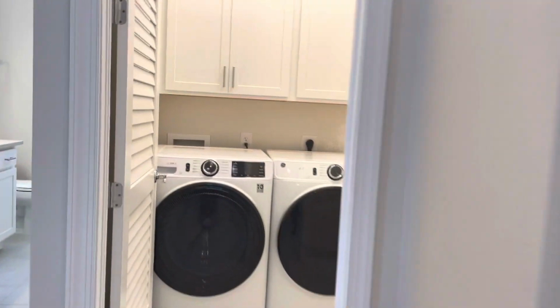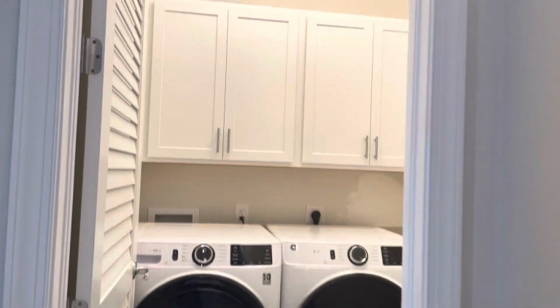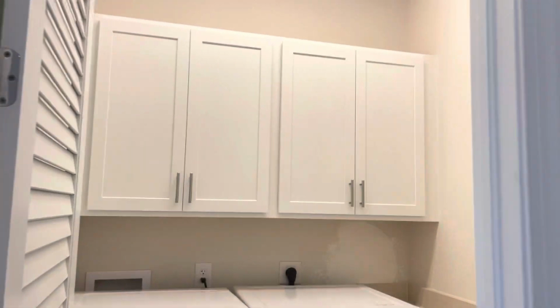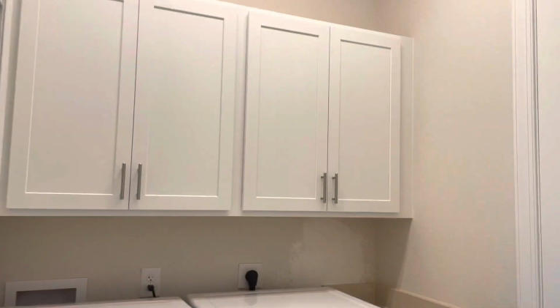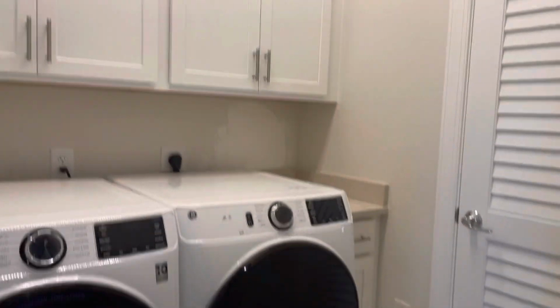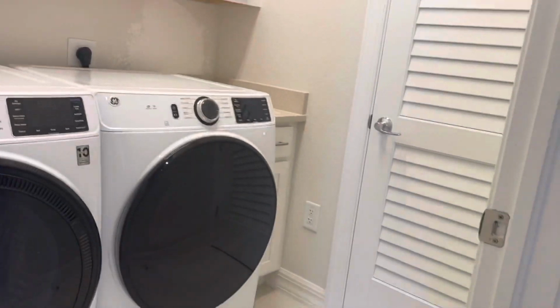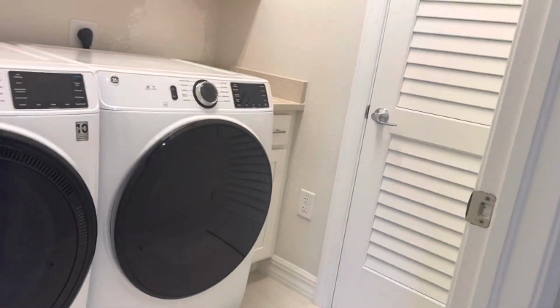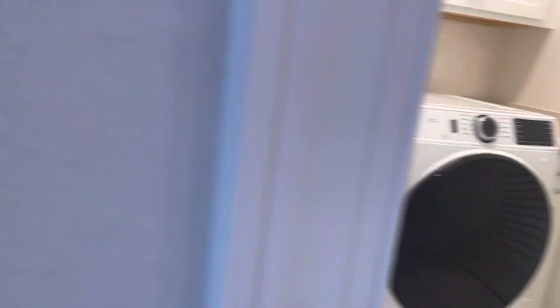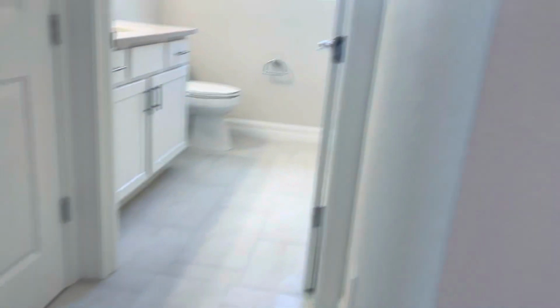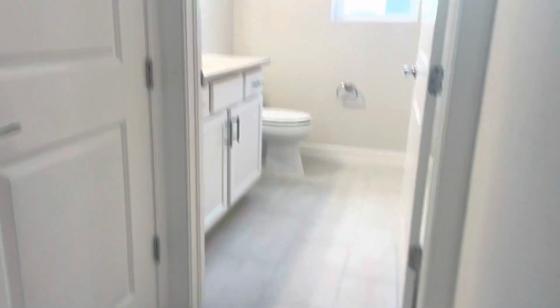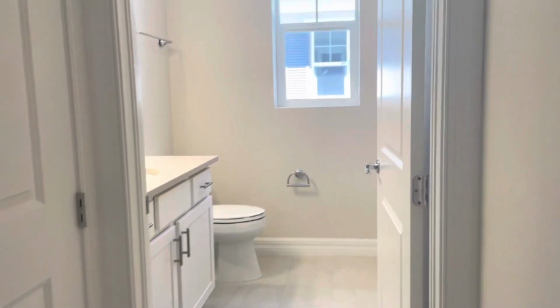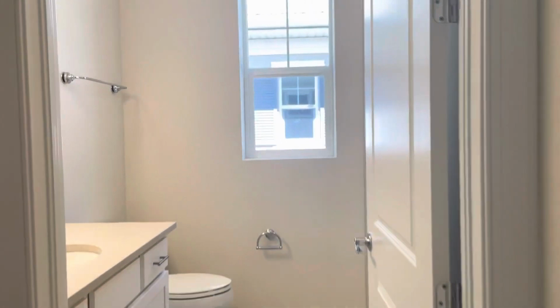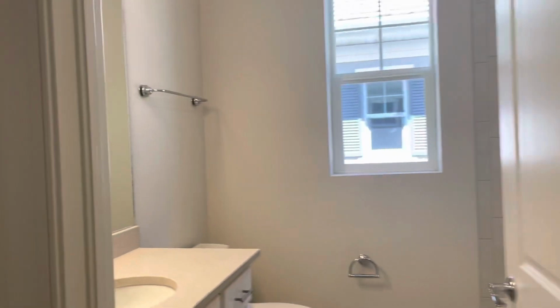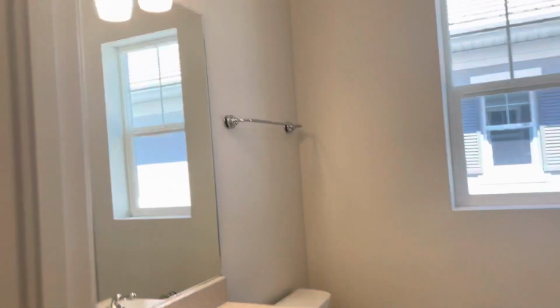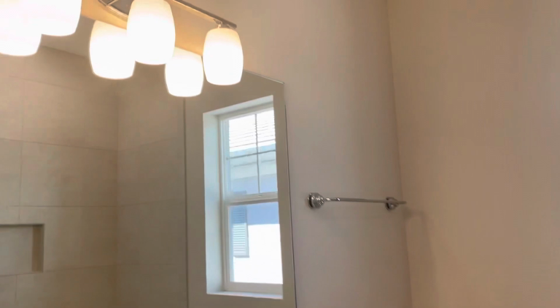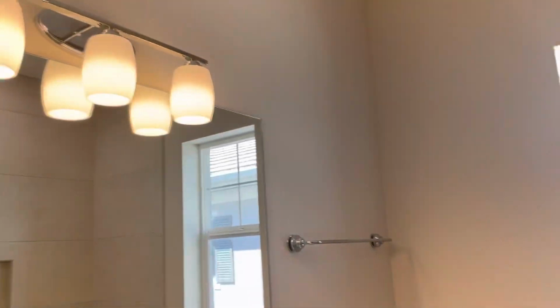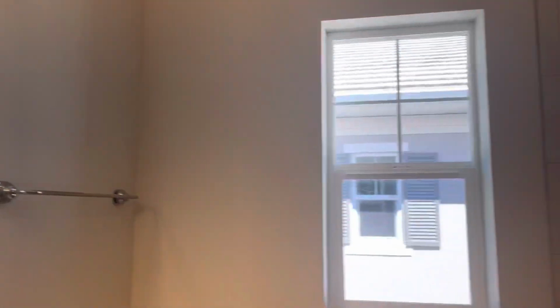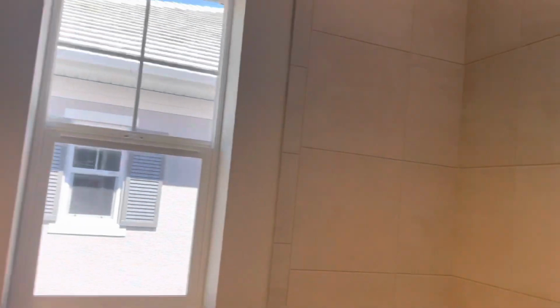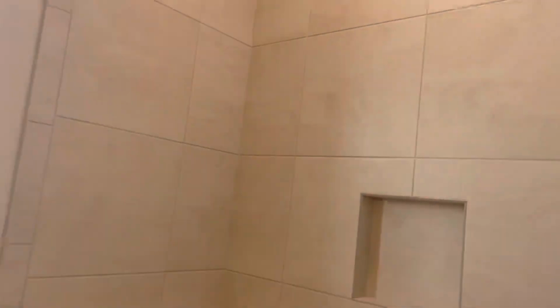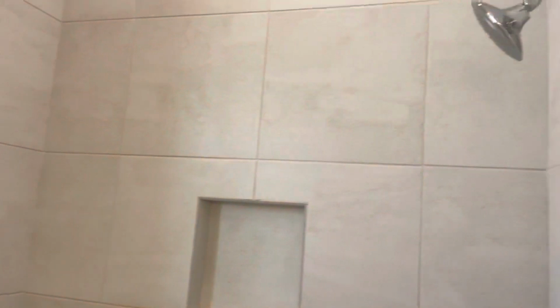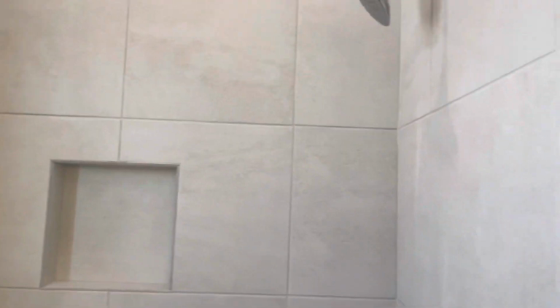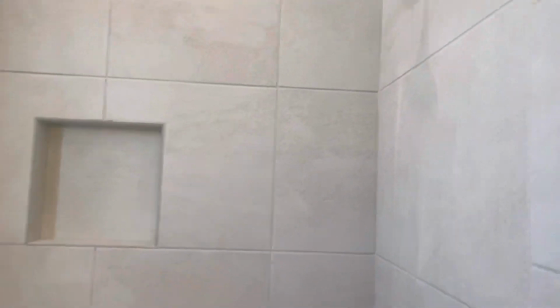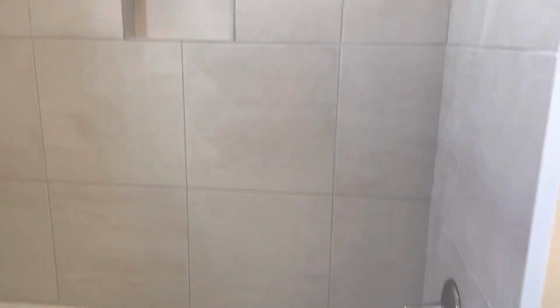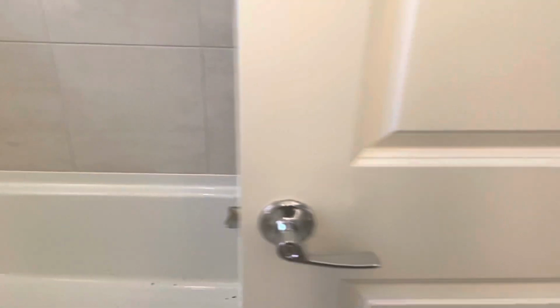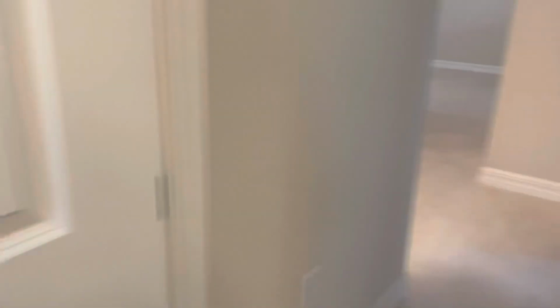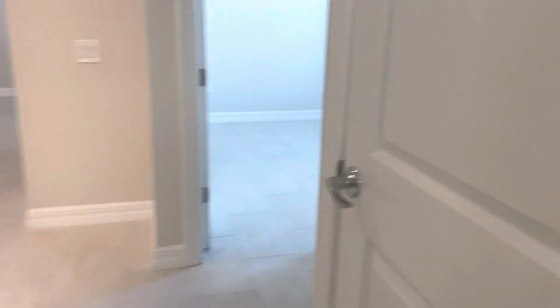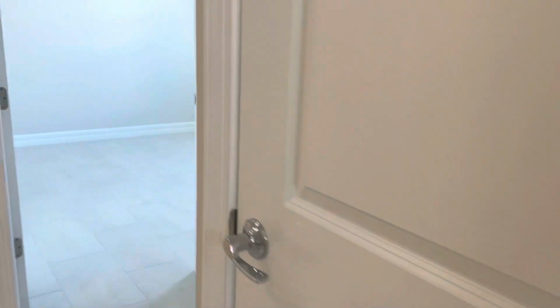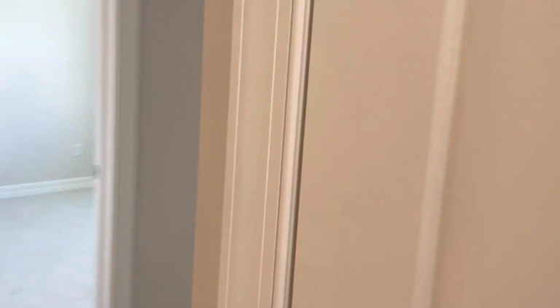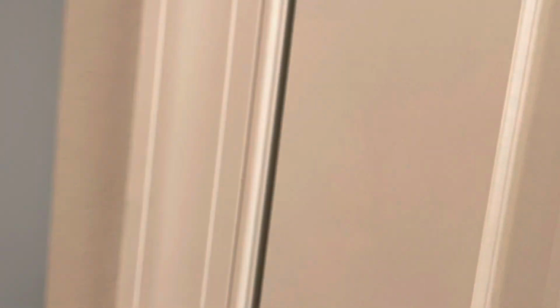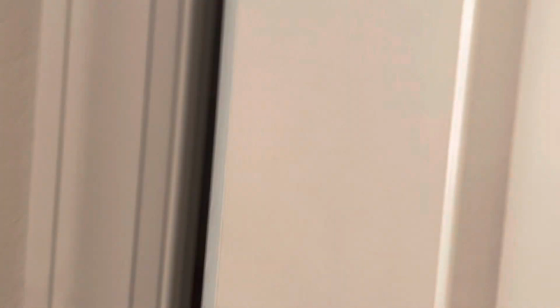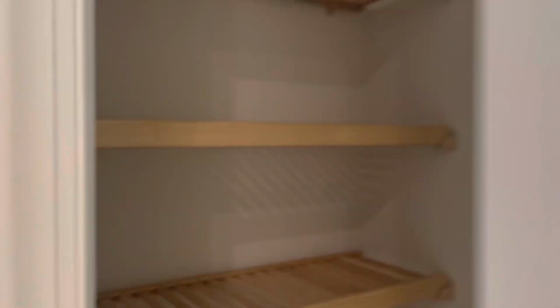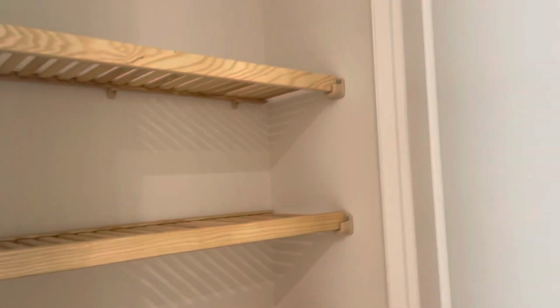Laundry room. Guest bathroom. And a closet.